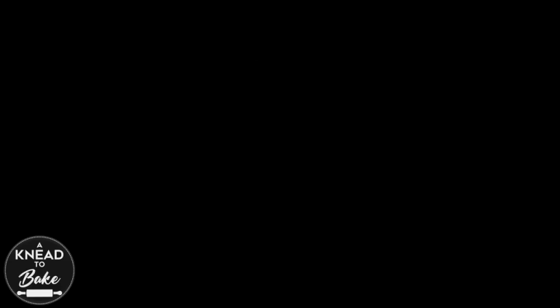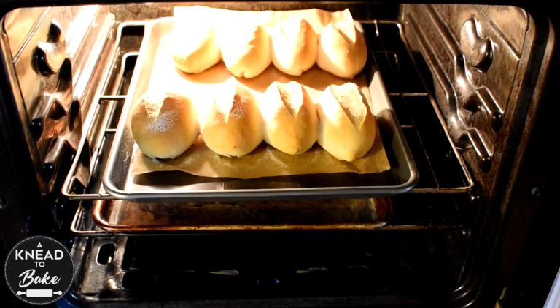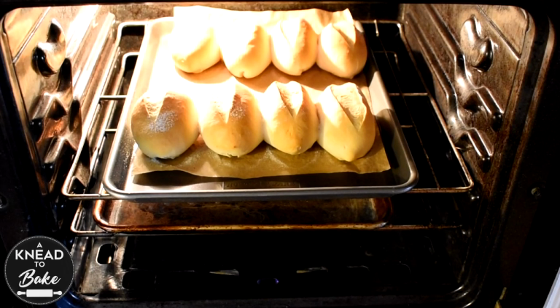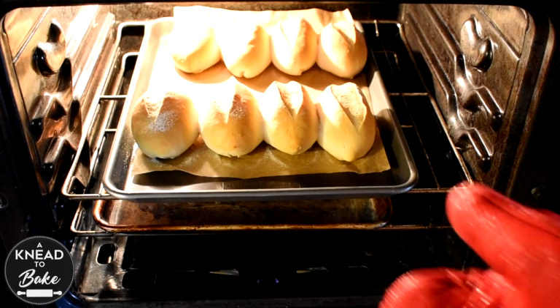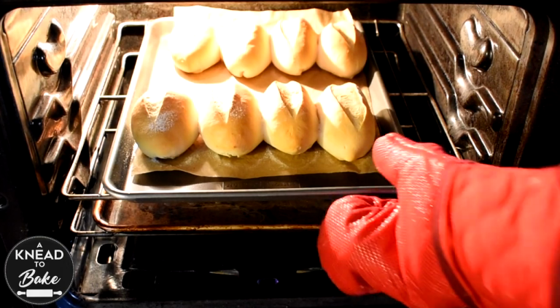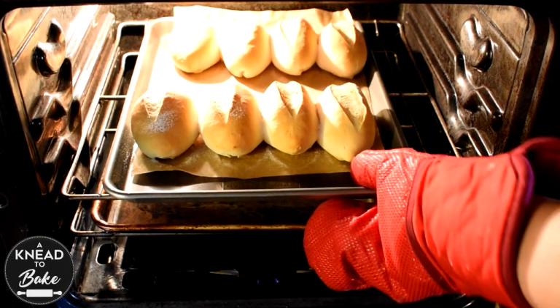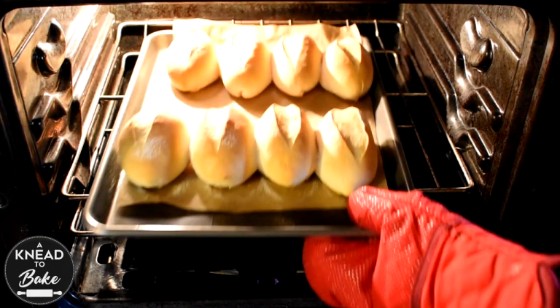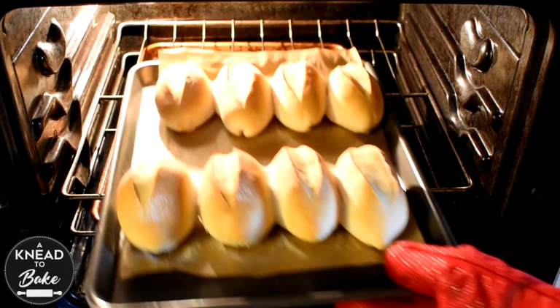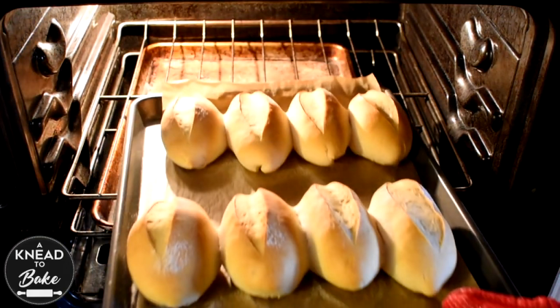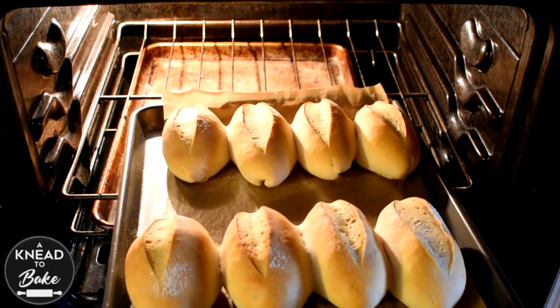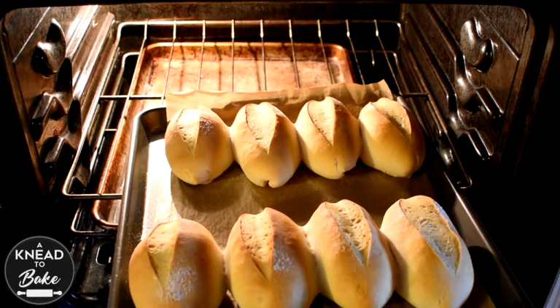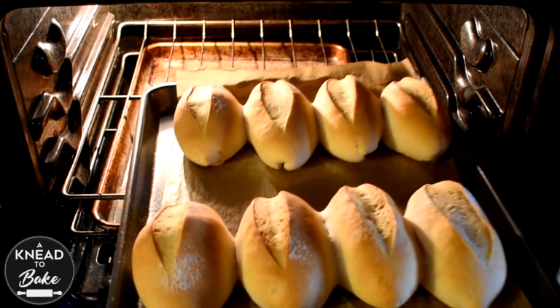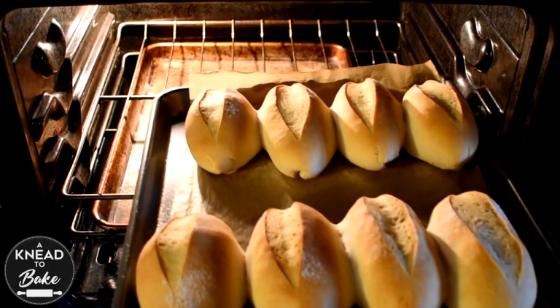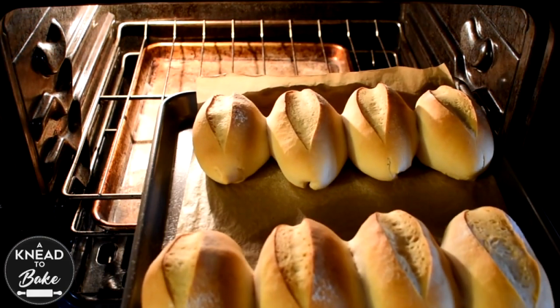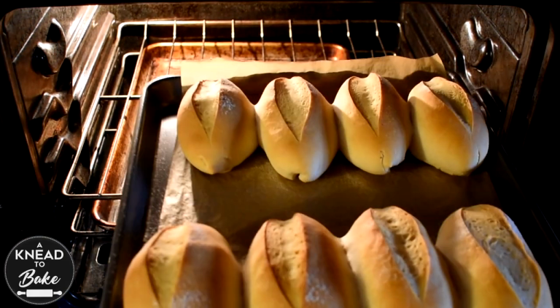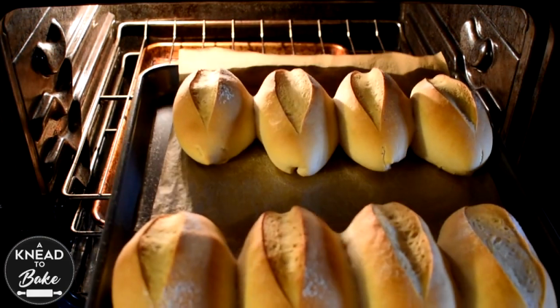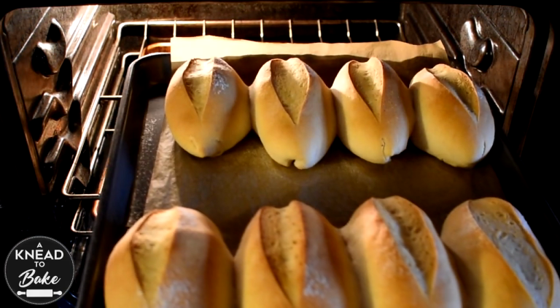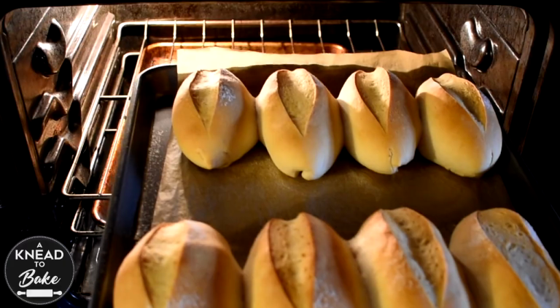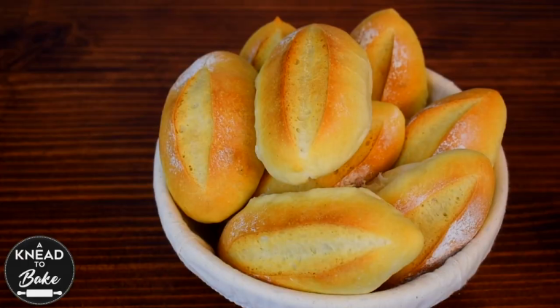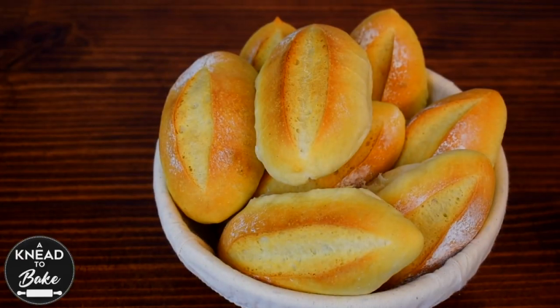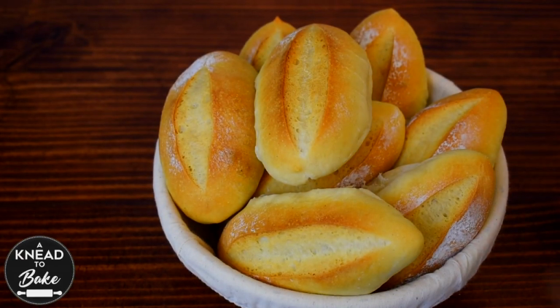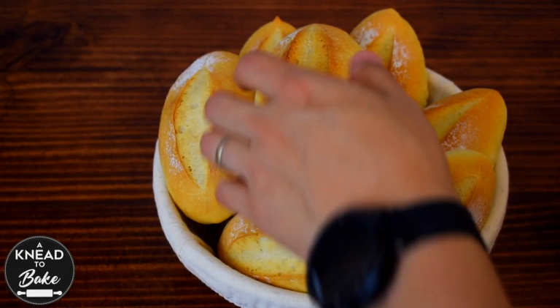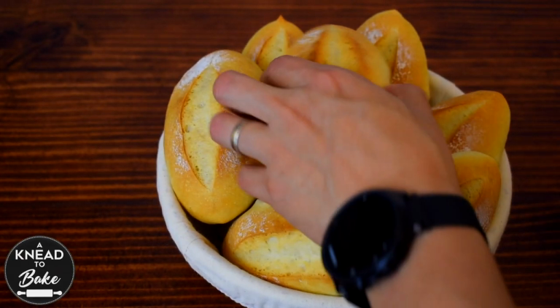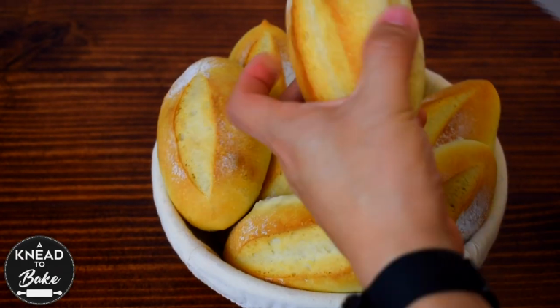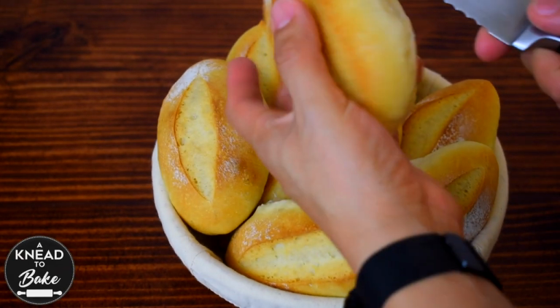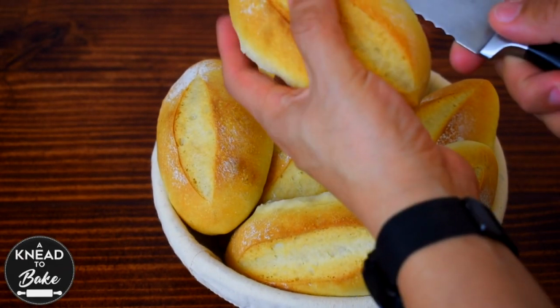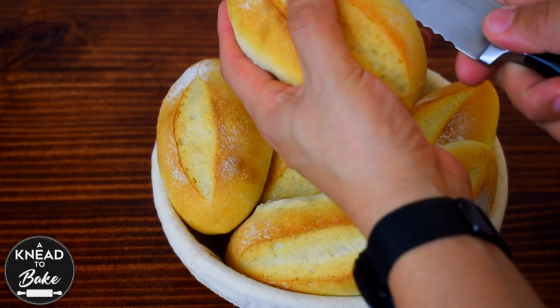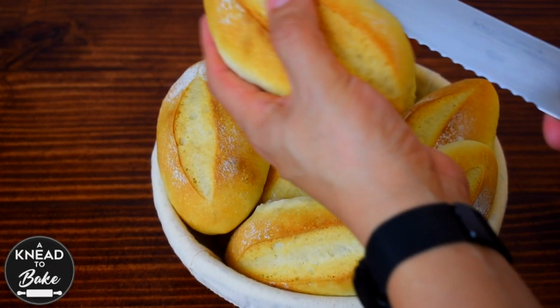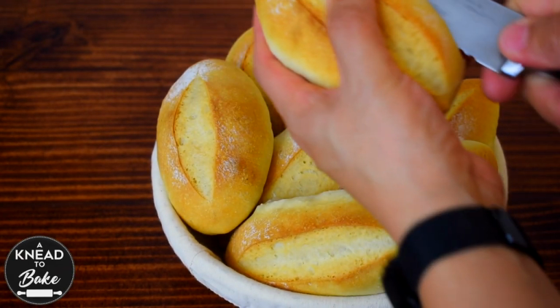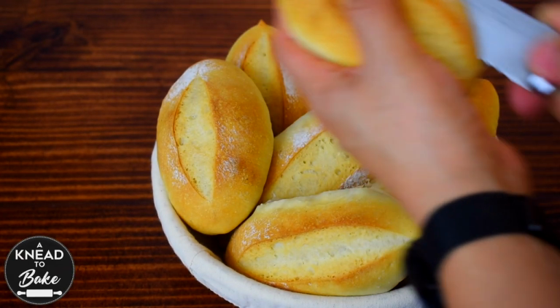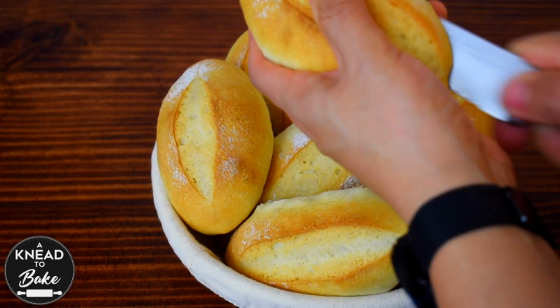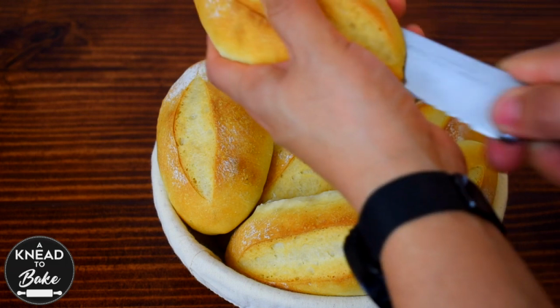One of my favorite things to do growing up when I visited a bakery was to go and look for the basket of fresh bread. Every time I found warm bolillos to buy, I felt like I hit the jackpot.